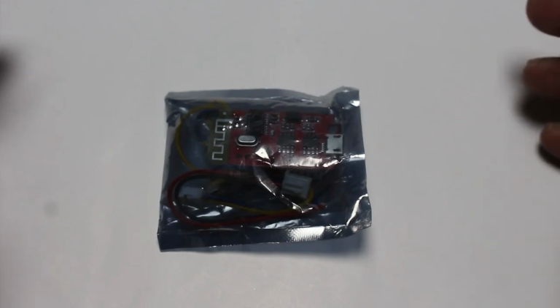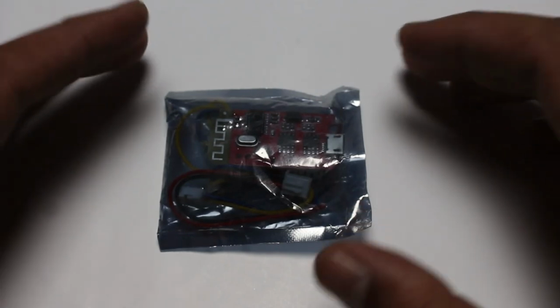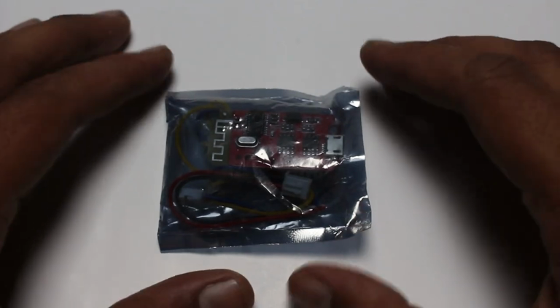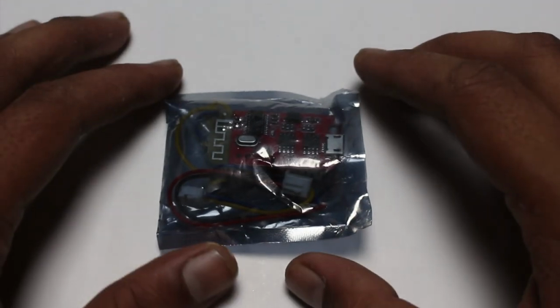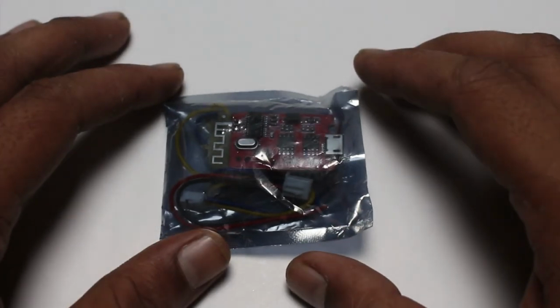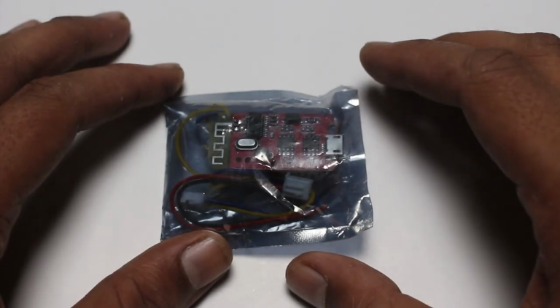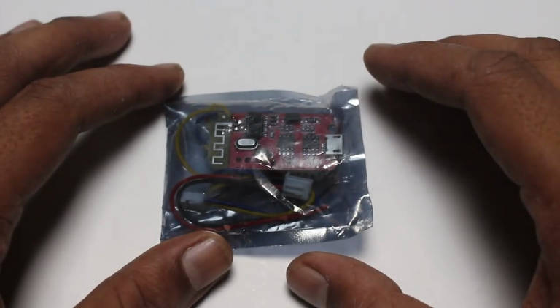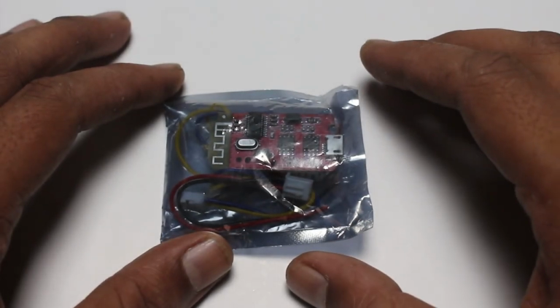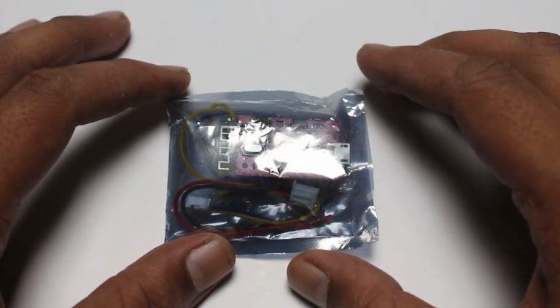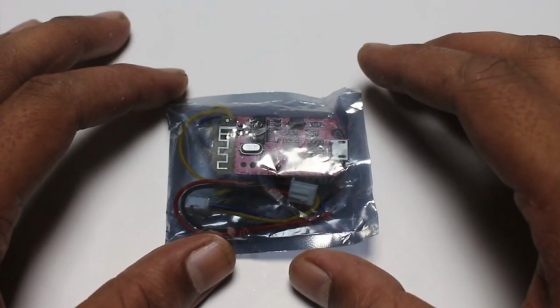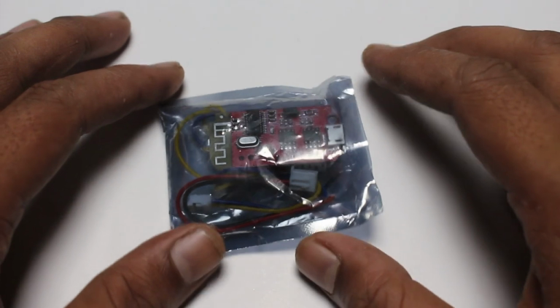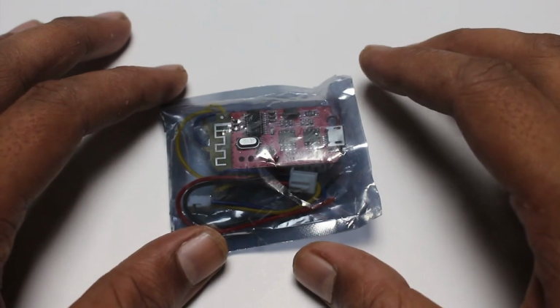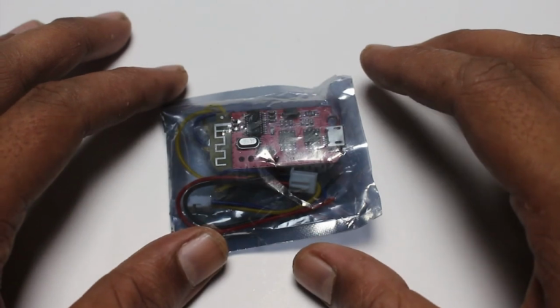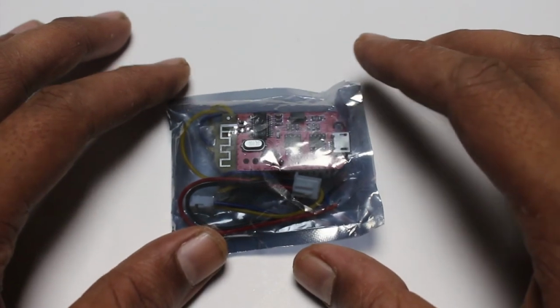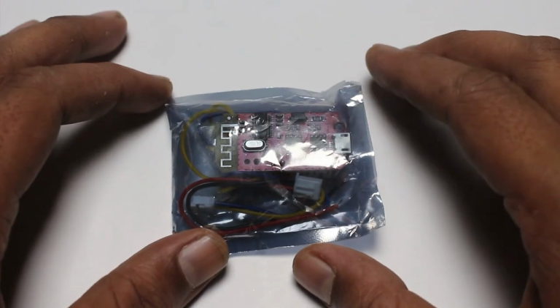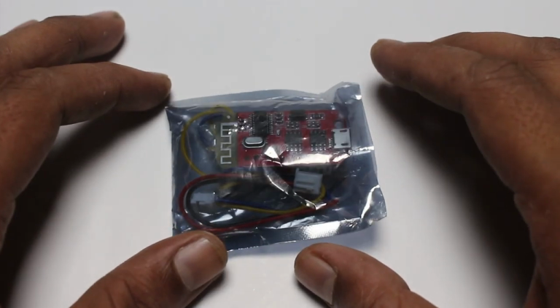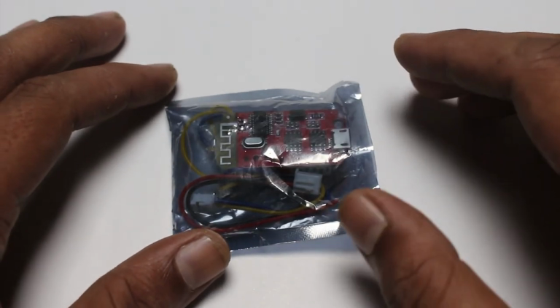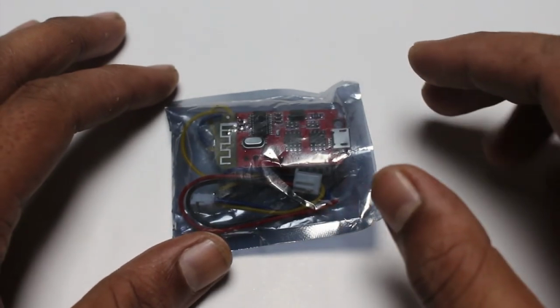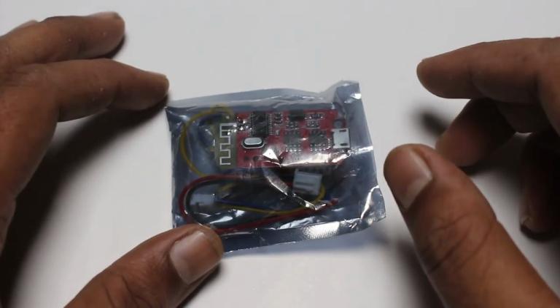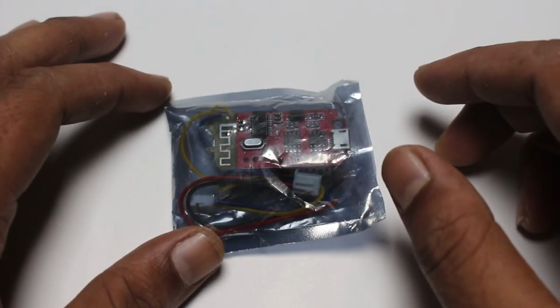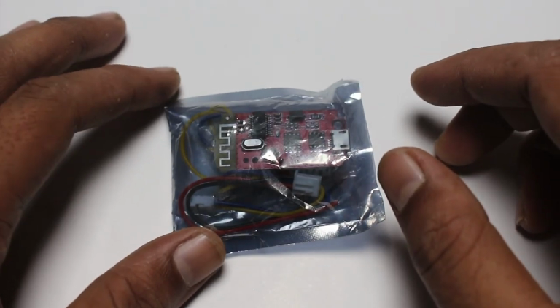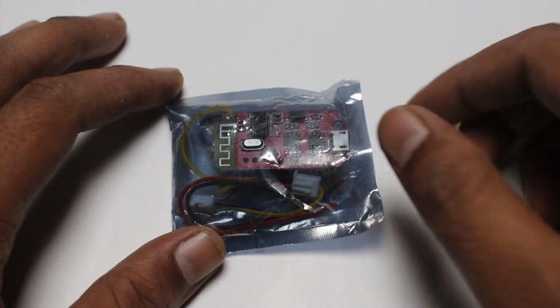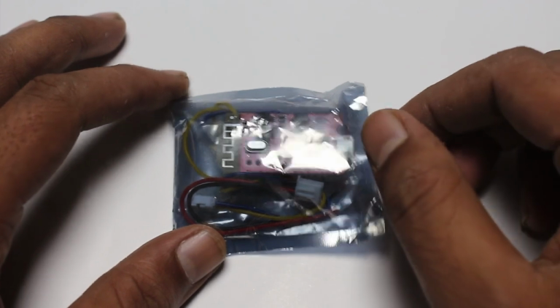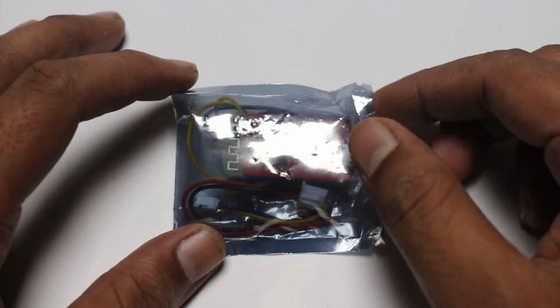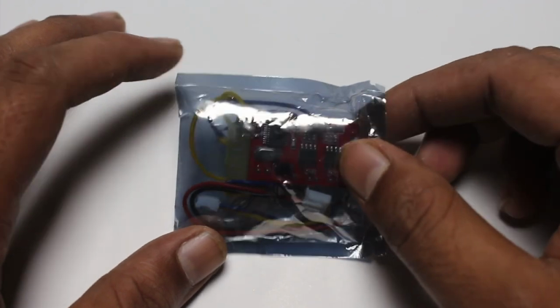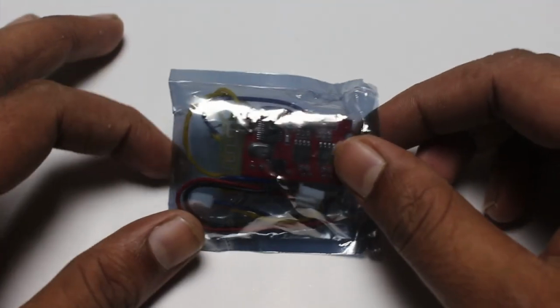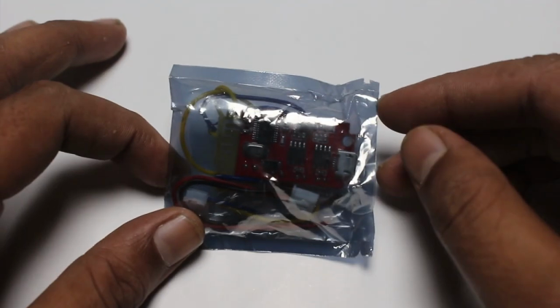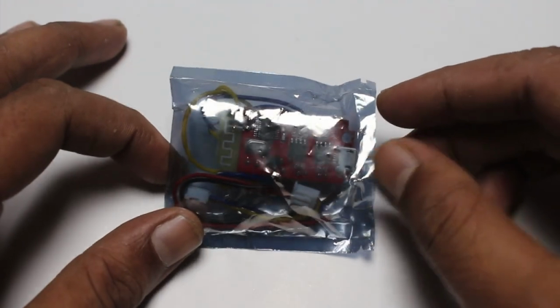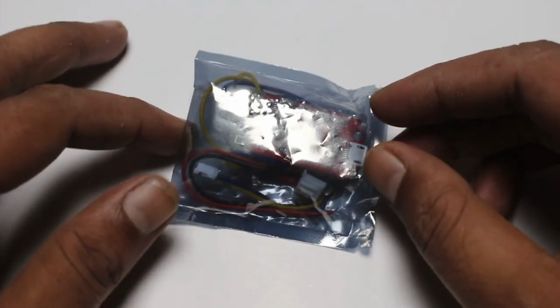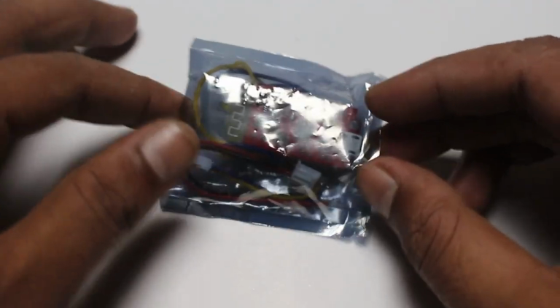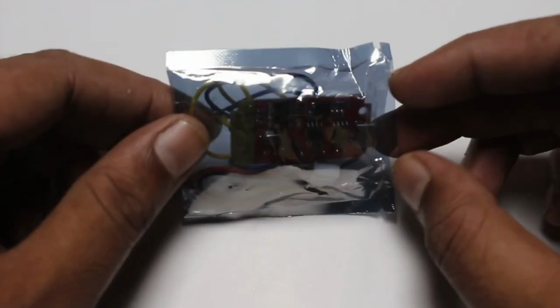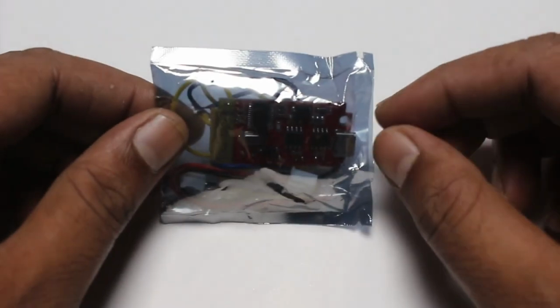Hello everyone, today I am going to review the CT14 Bluetooth 4.2 stereo amplifier board. Let's go to unboxing.